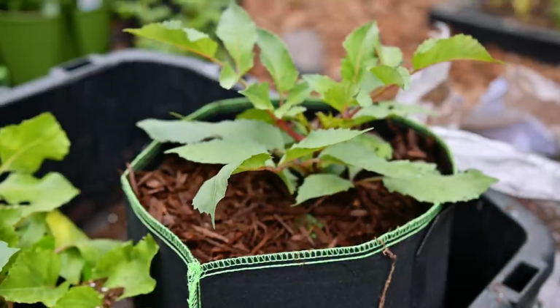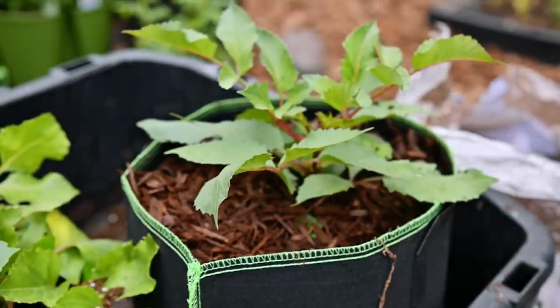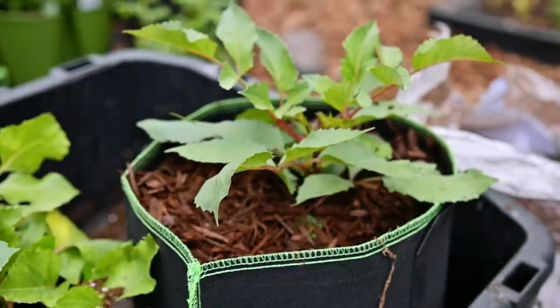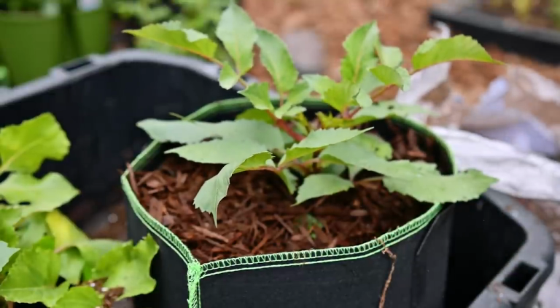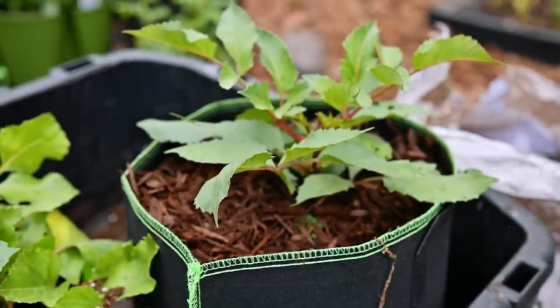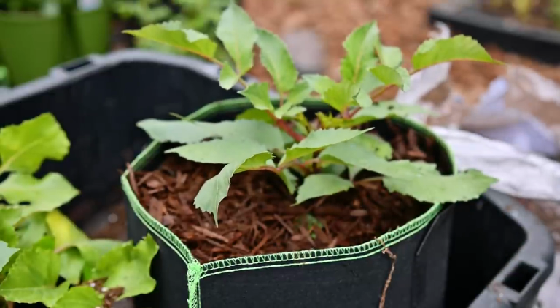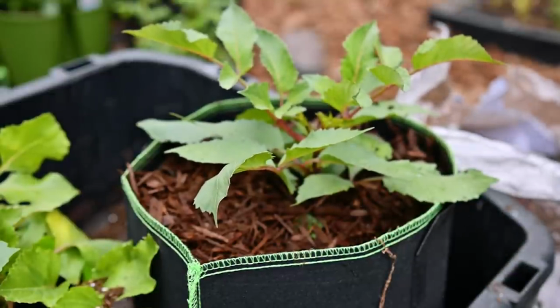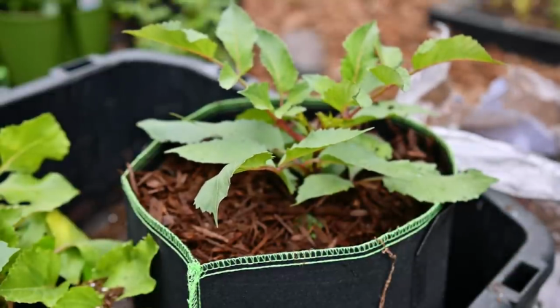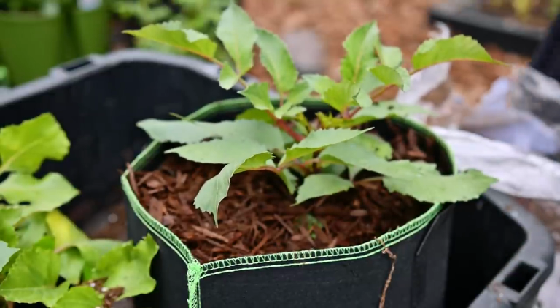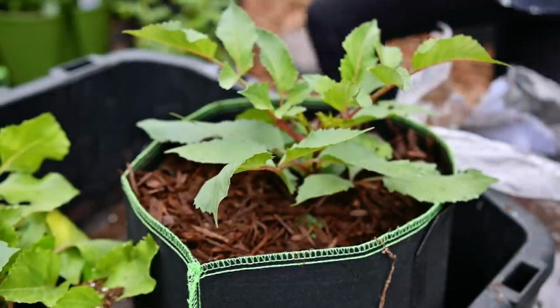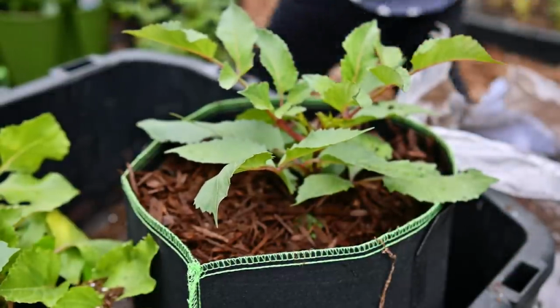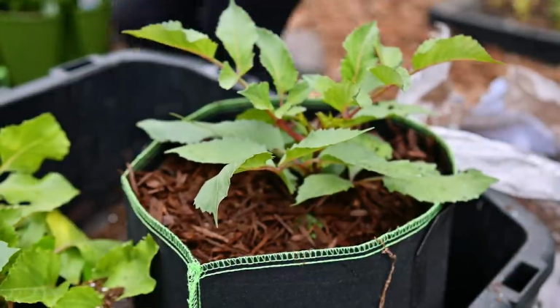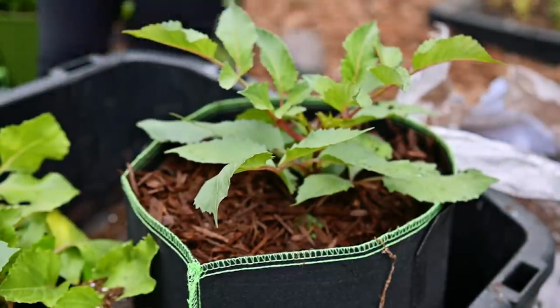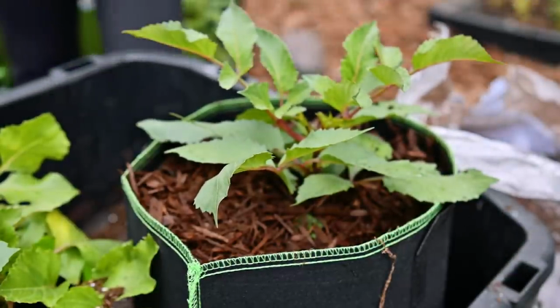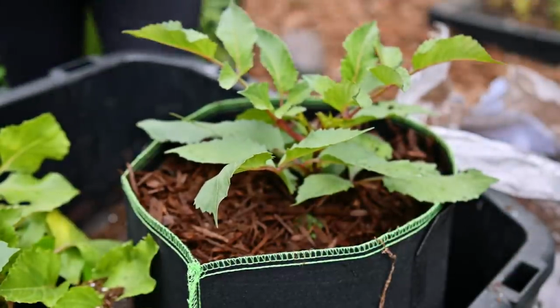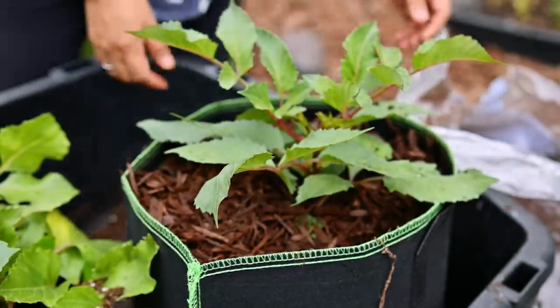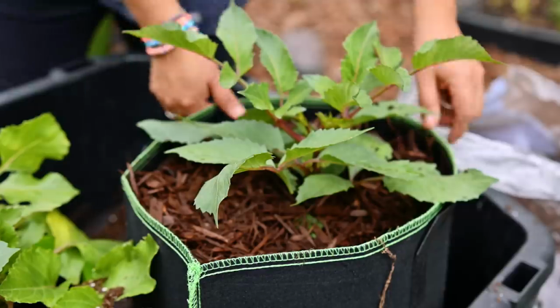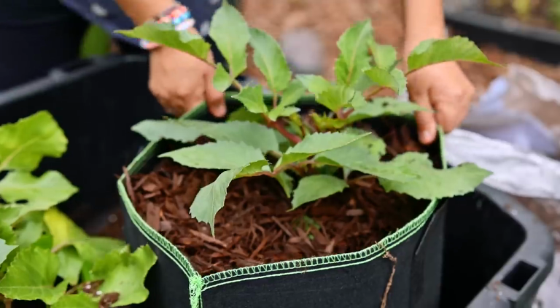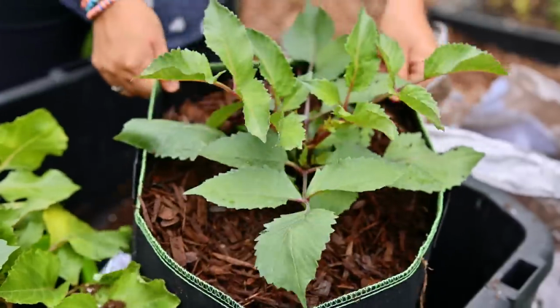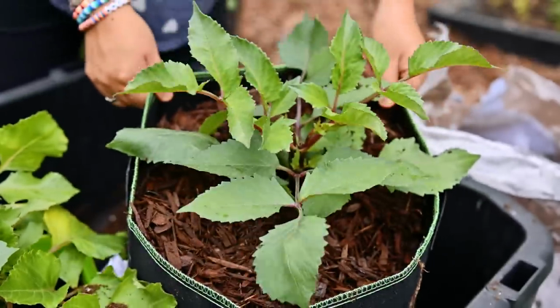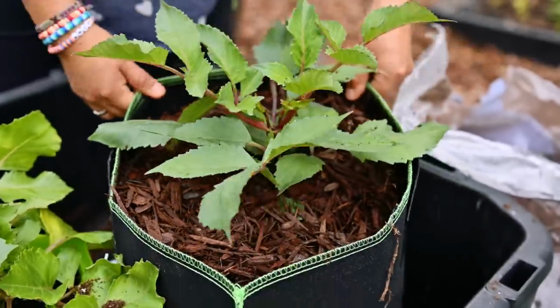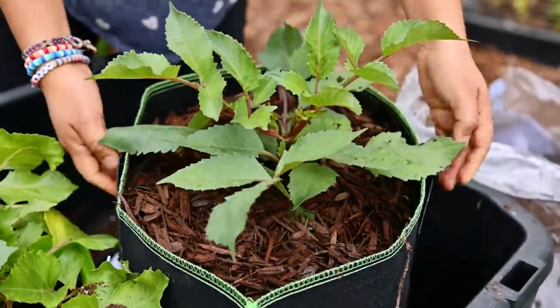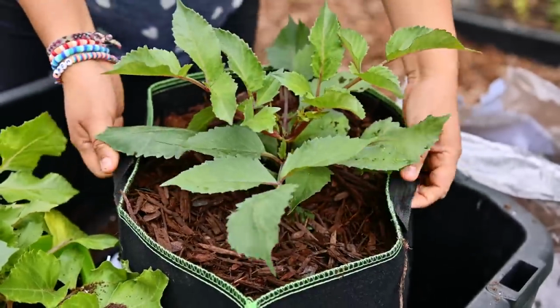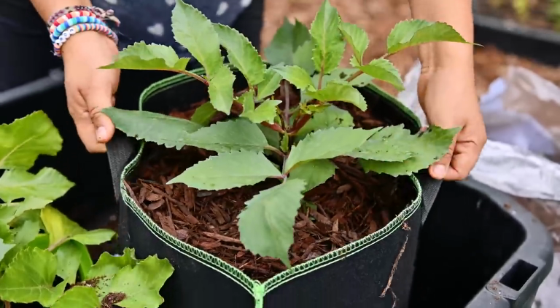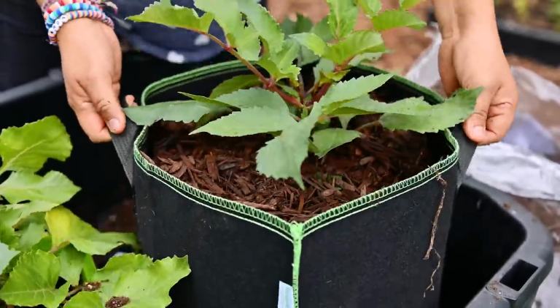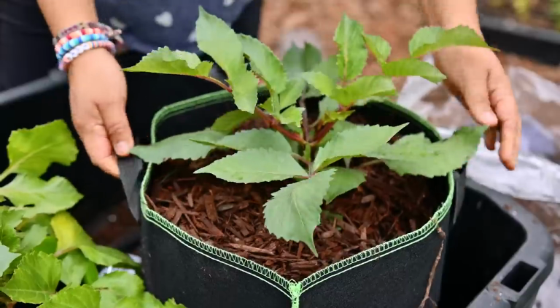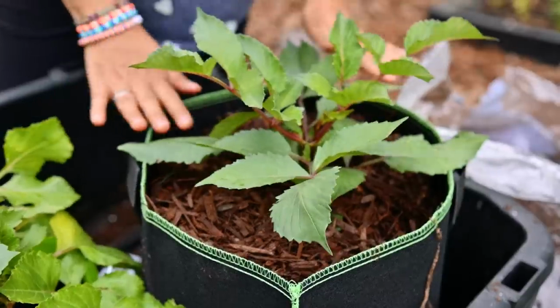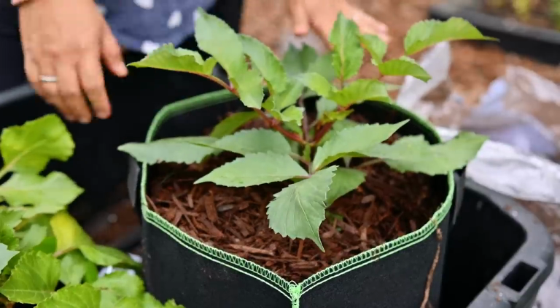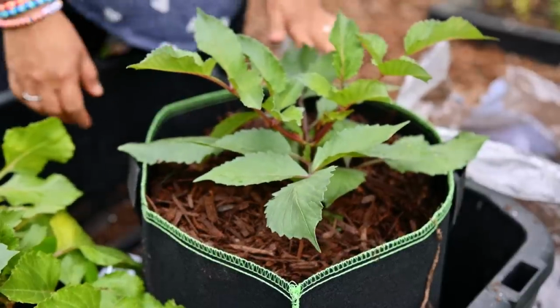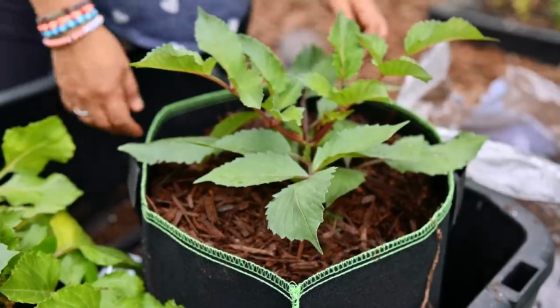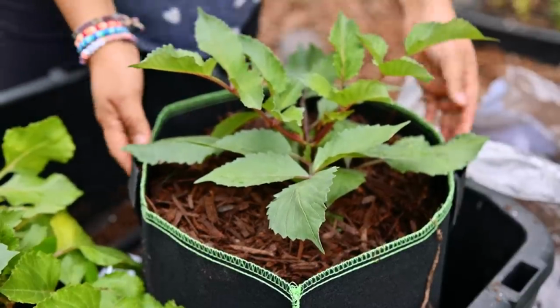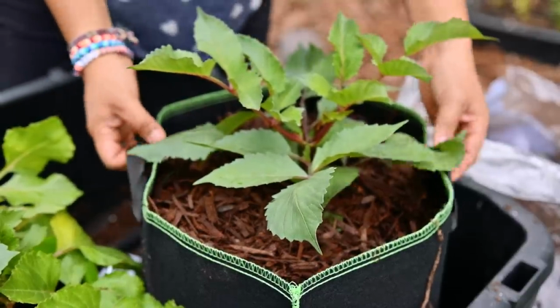That's how my dahlia is going to stay for the rest of the season, and that's basically the same process I am going to do for the rest of my dahlias.